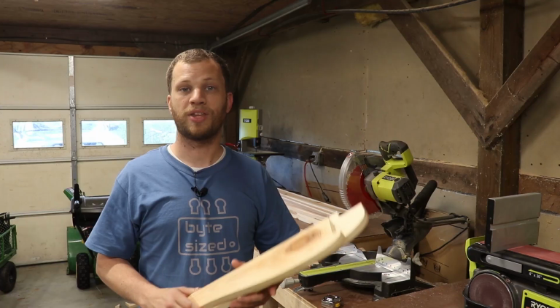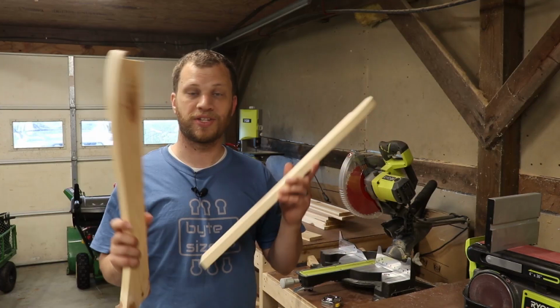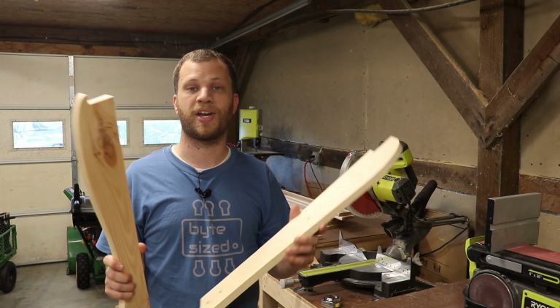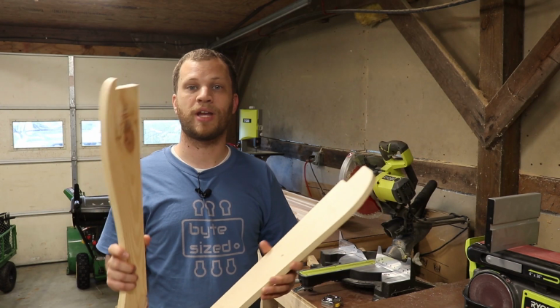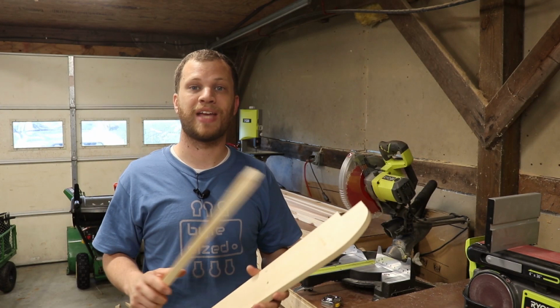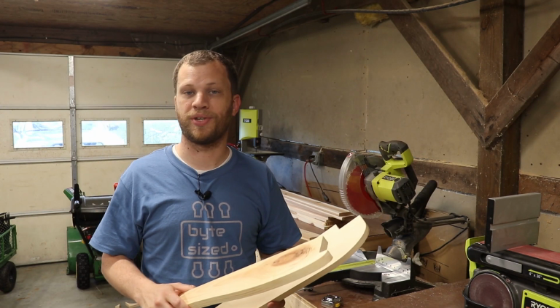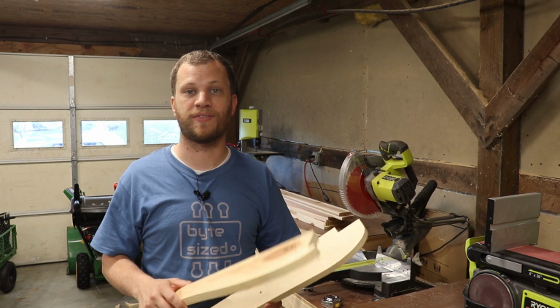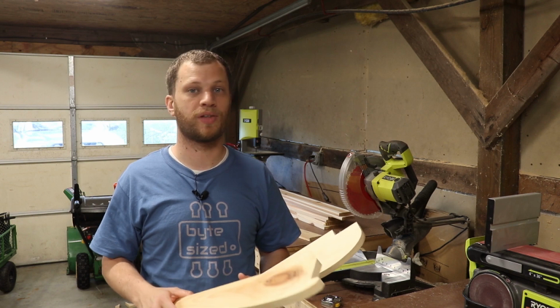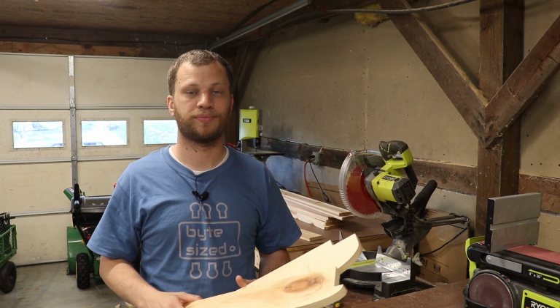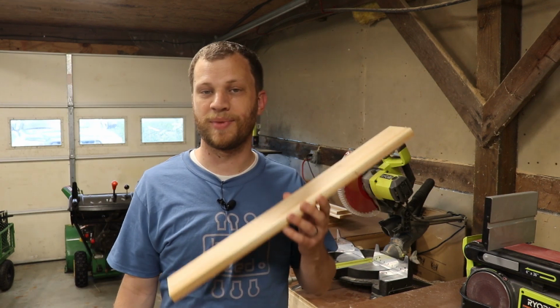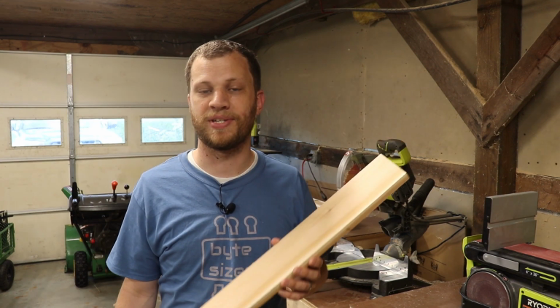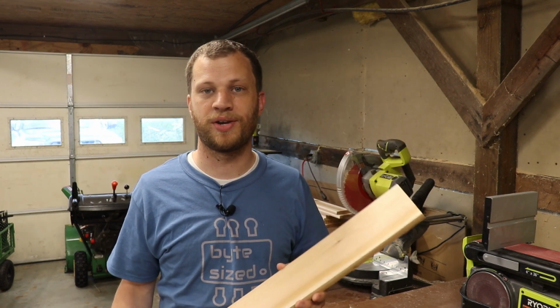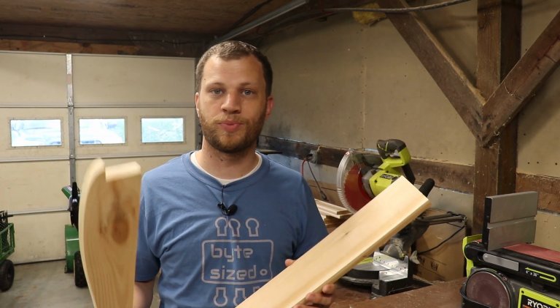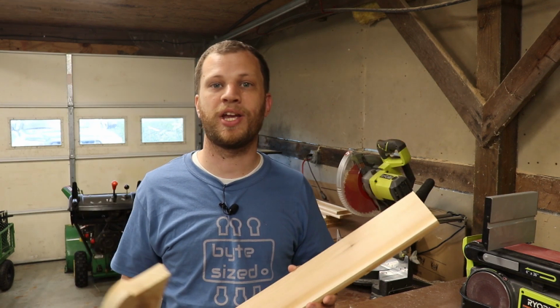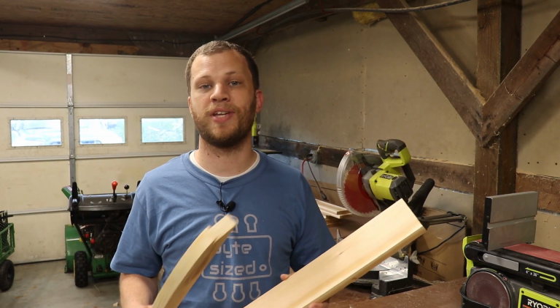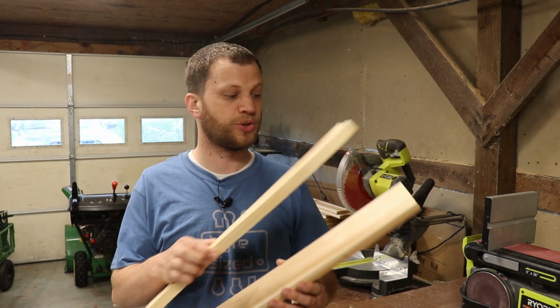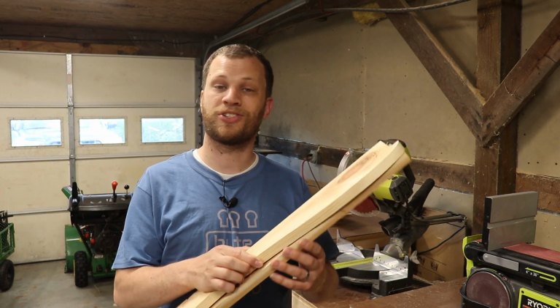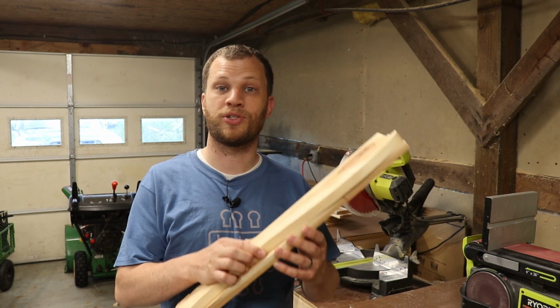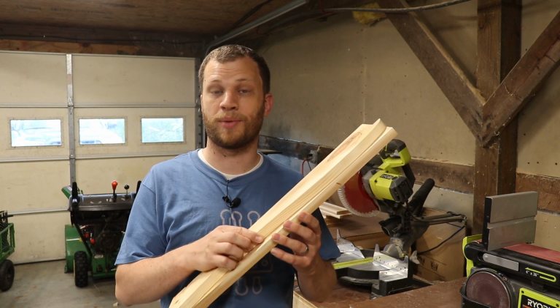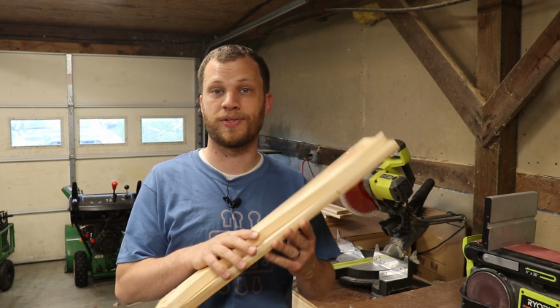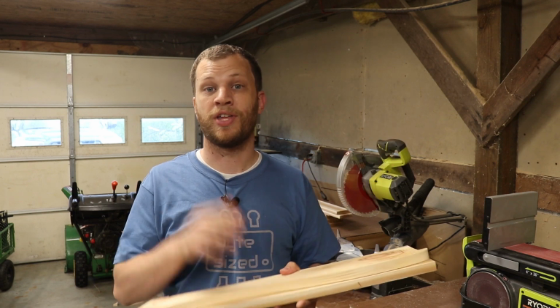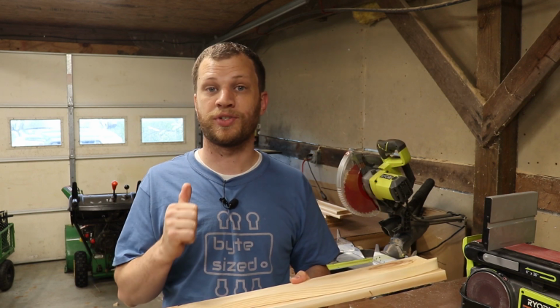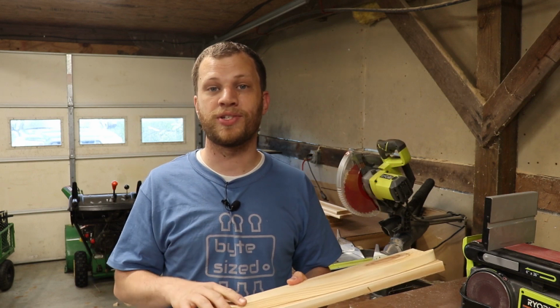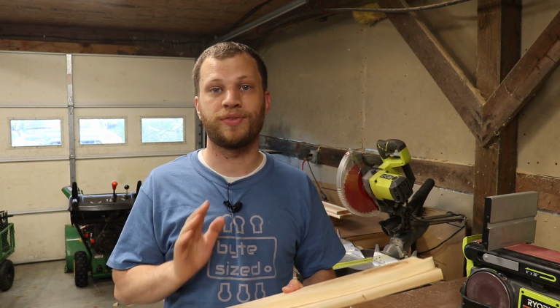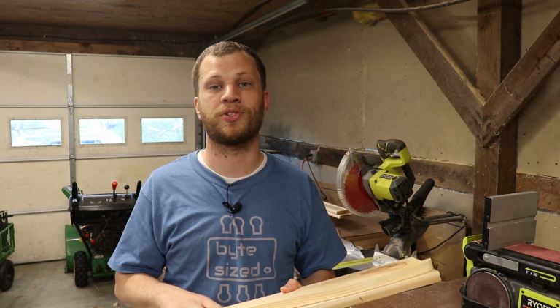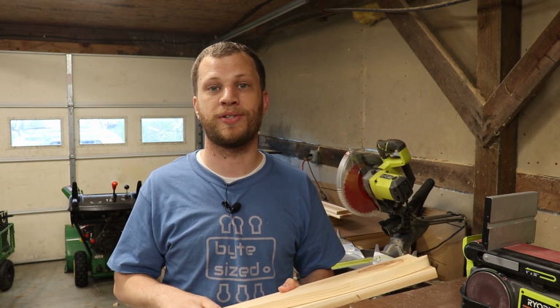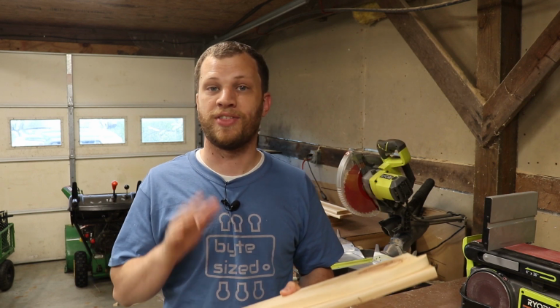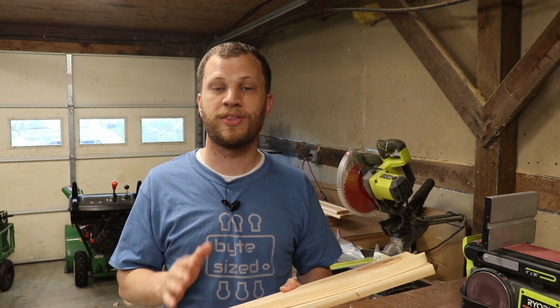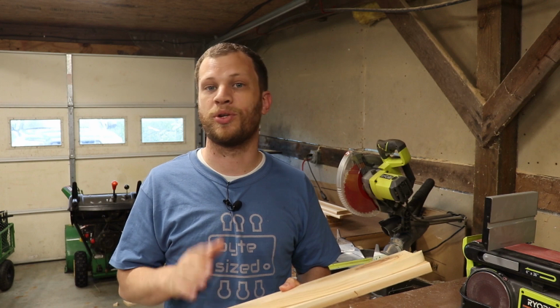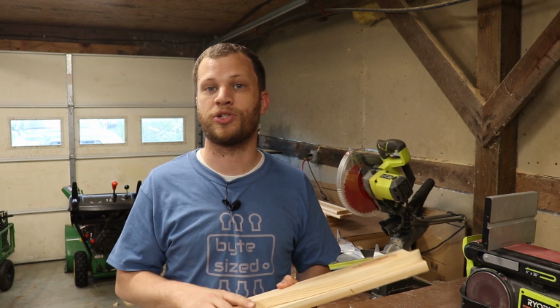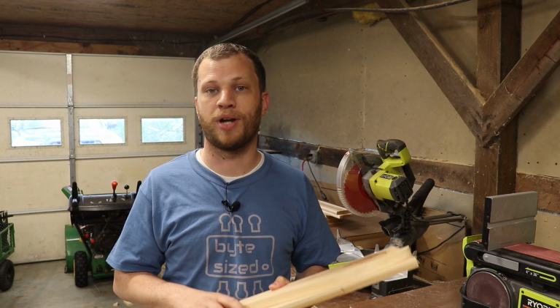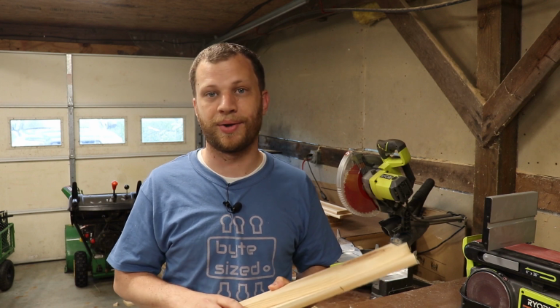Now that I've got all the templates cut out, it's time to cut the actual pieces out of the cedar lumber. Once I get all my stock pieces cut out, I'll use painters tape and CA glue to attach the template to the stock pieces. Then I'll head over to the band saw to rough cut out the stock pieces, and then to clean things up I'll use a flush trim bit on my router.